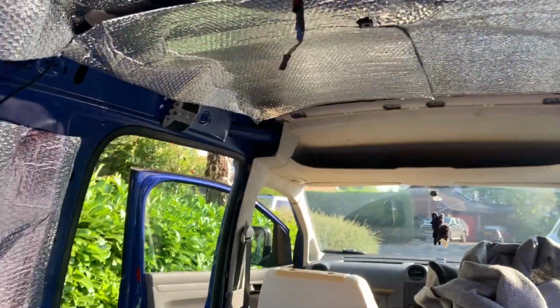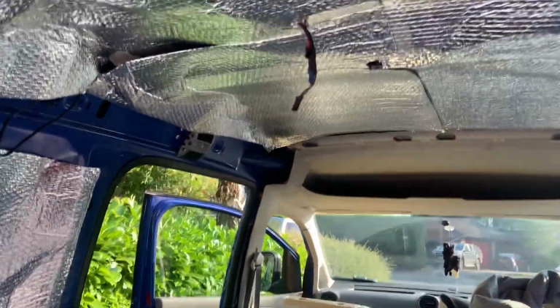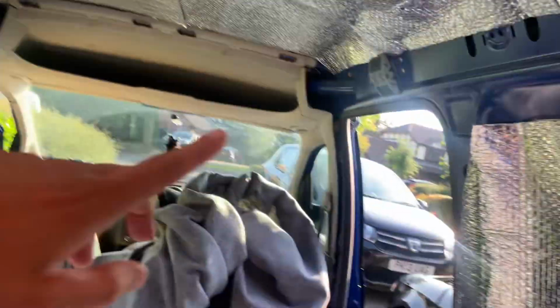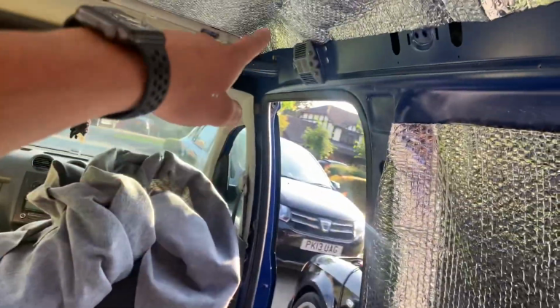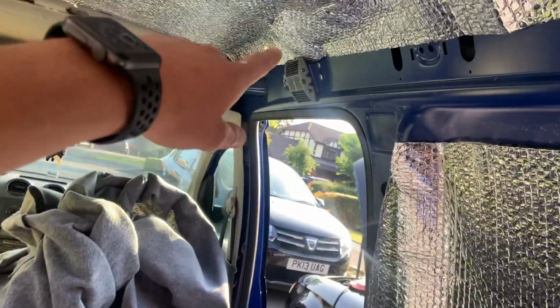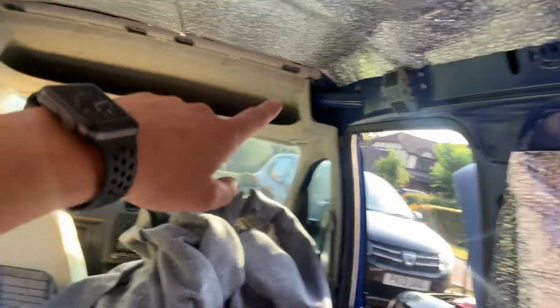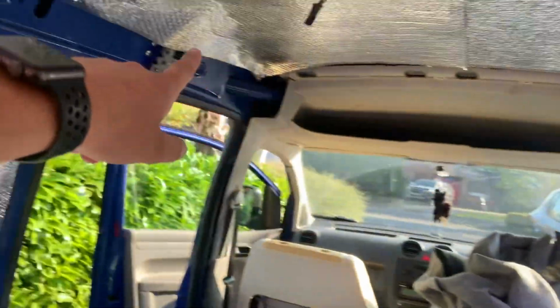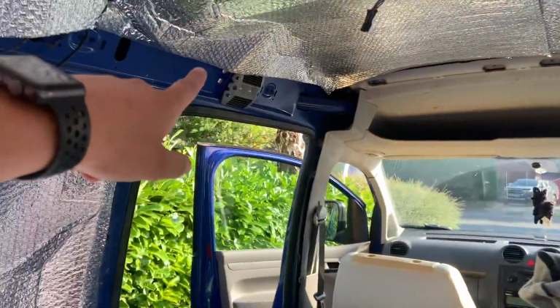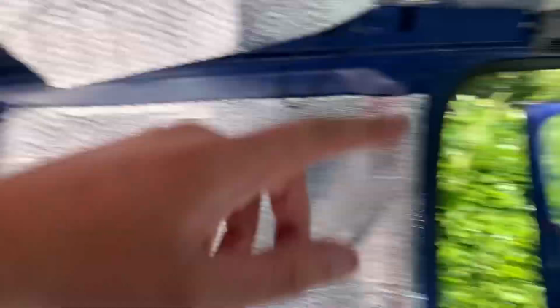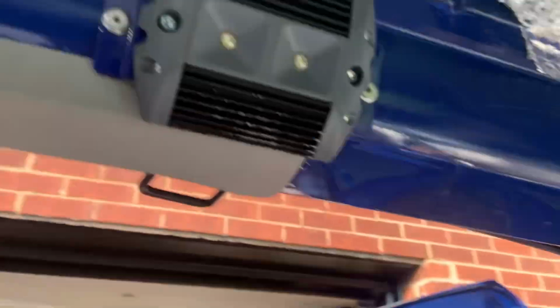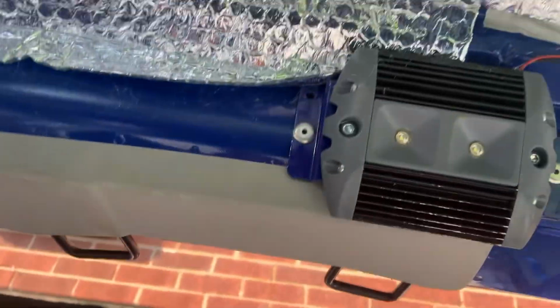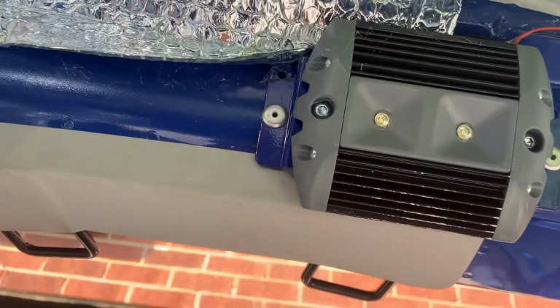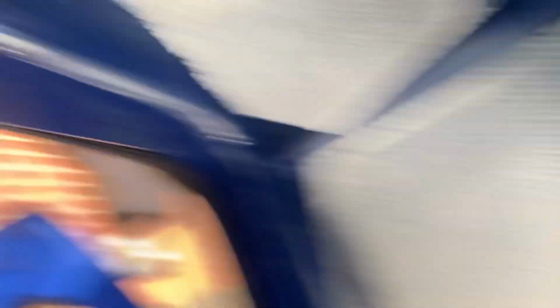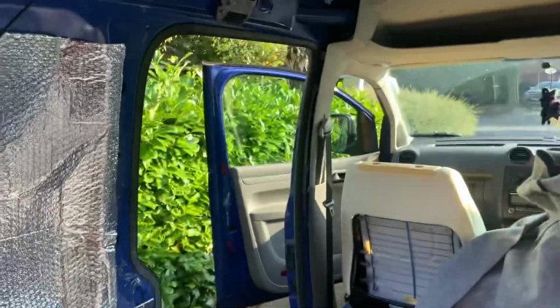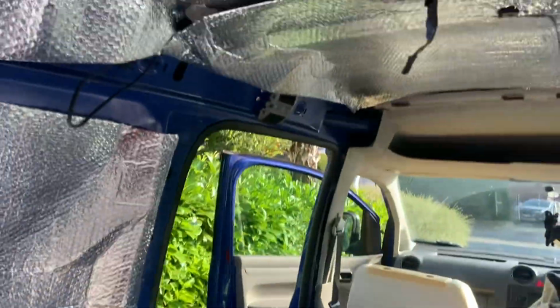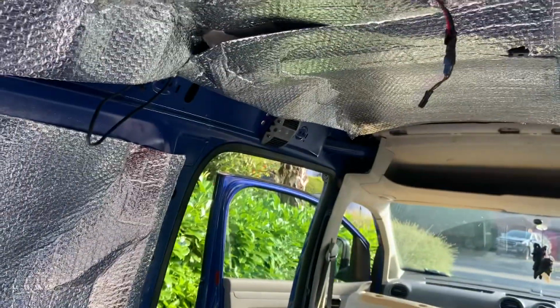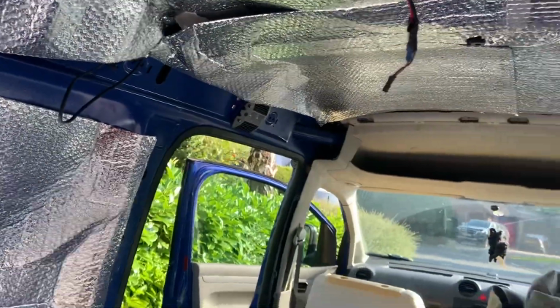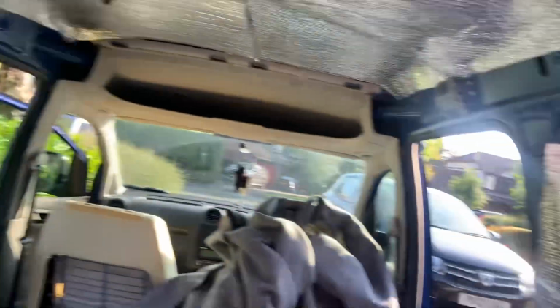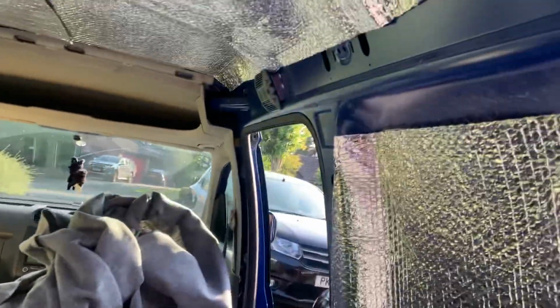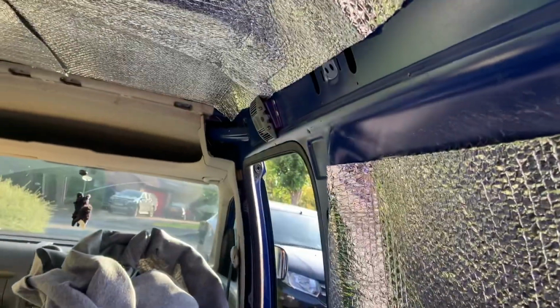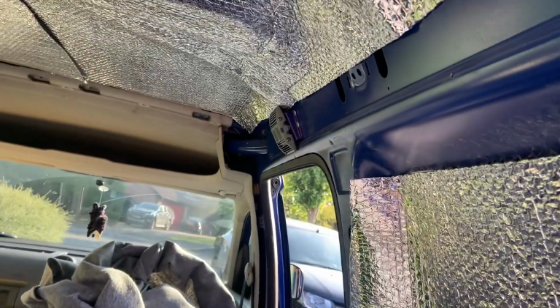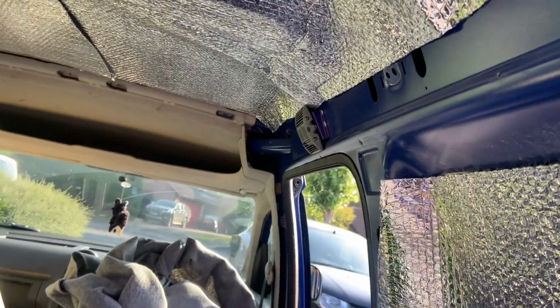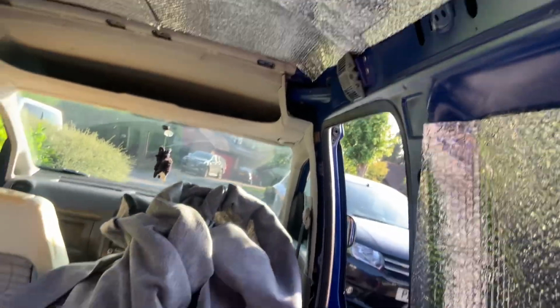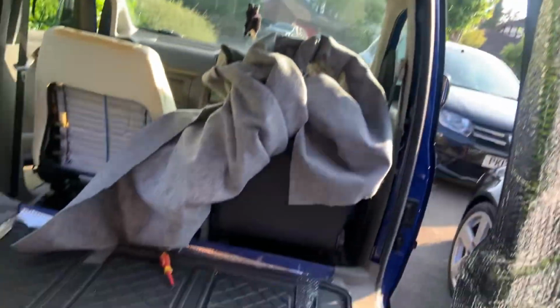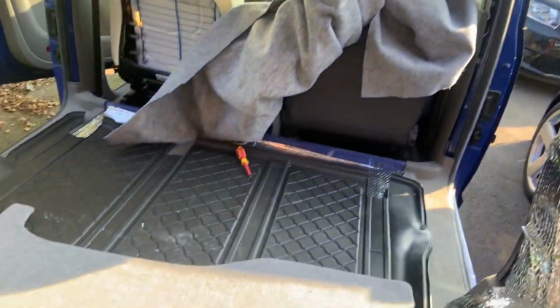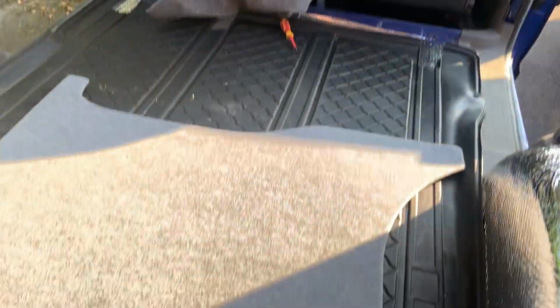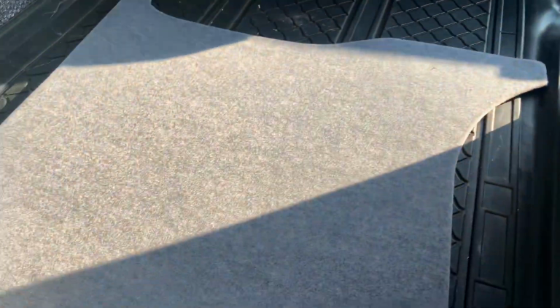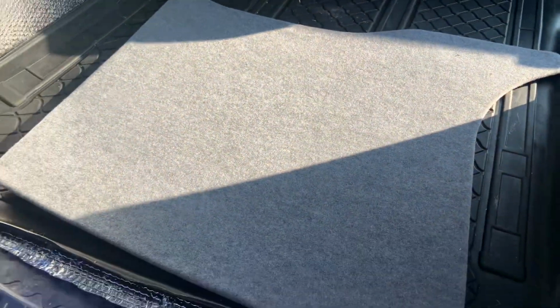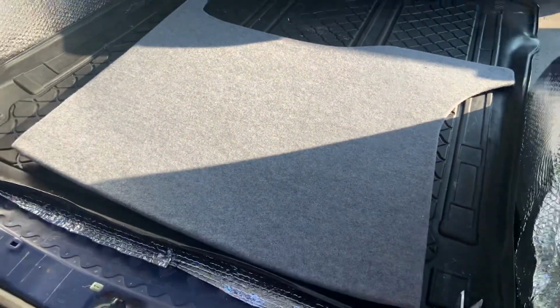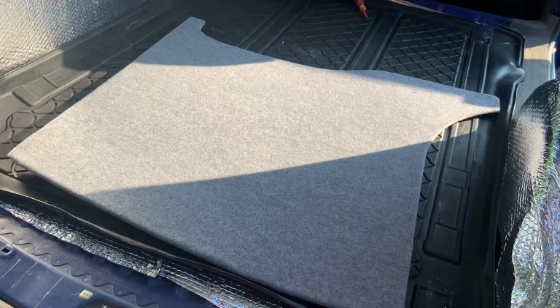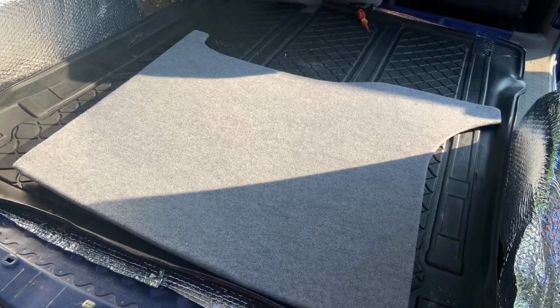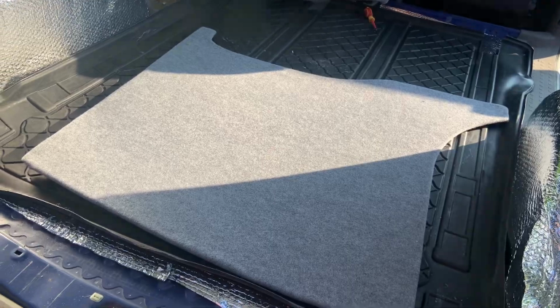We're going to take these lights out — we've decided we don't like these lights anymore. There's one there as well. They're just a bit too bulky, aren't they, Ryan? Yeah, they're not really camper-ish. No, they're not. Pretty camper-ish. Right, let's do the roof.